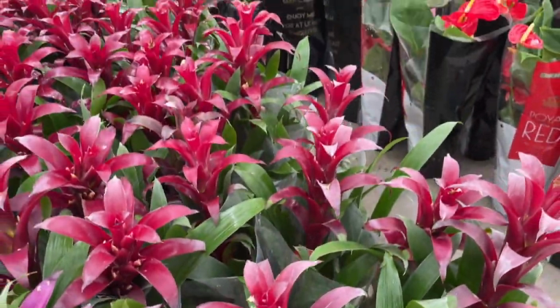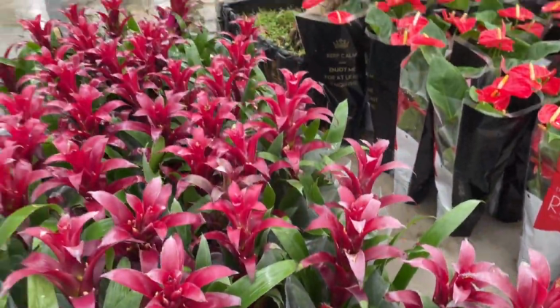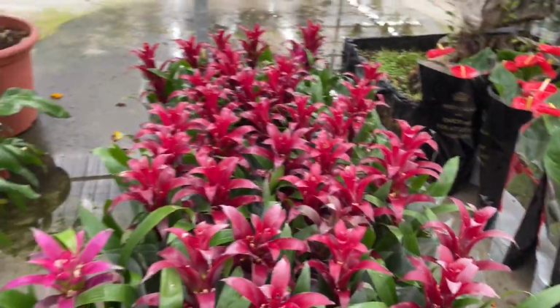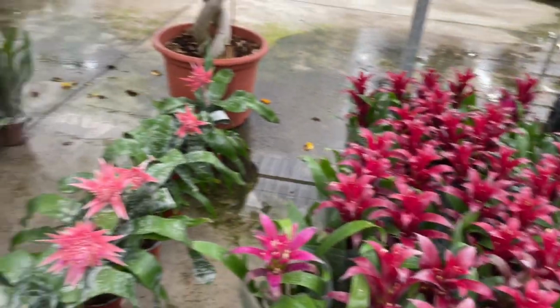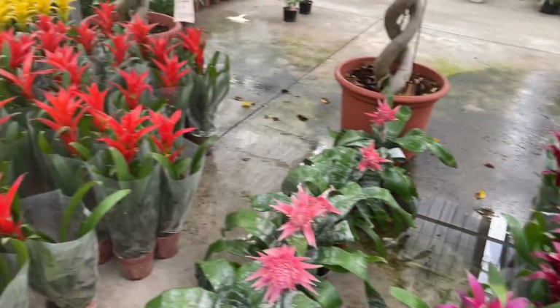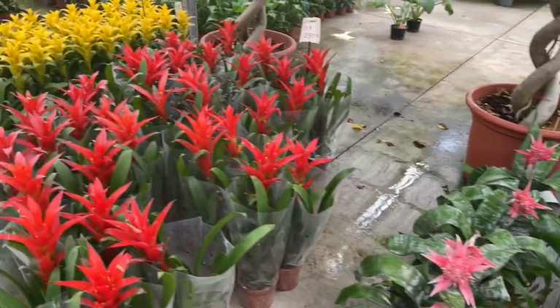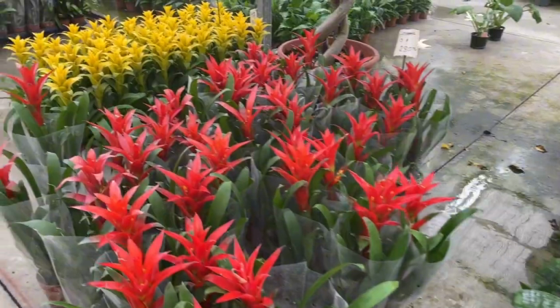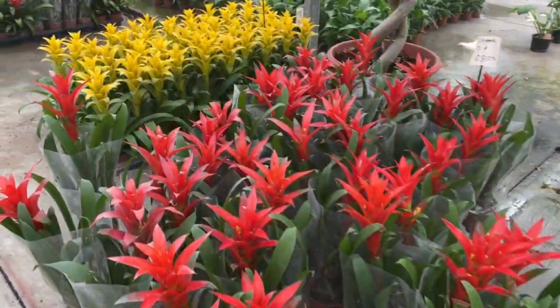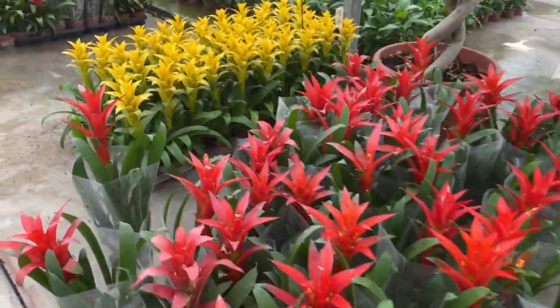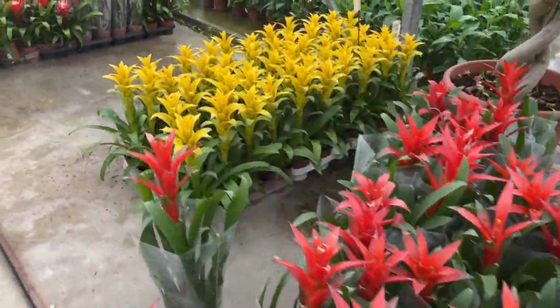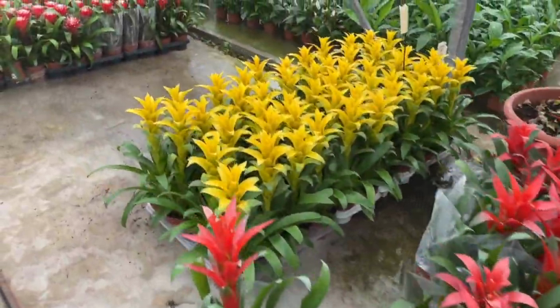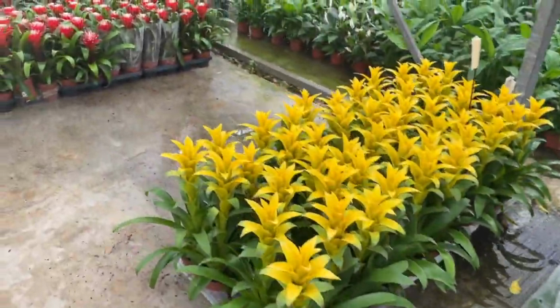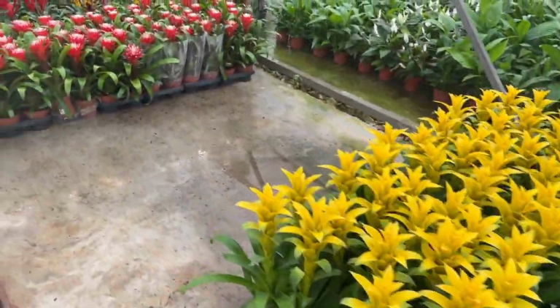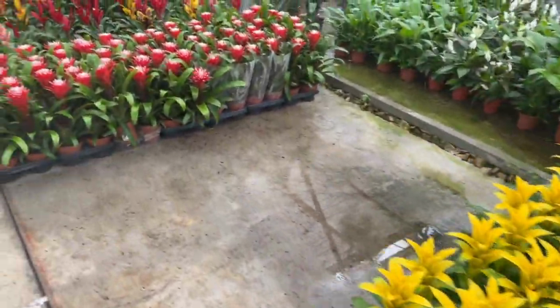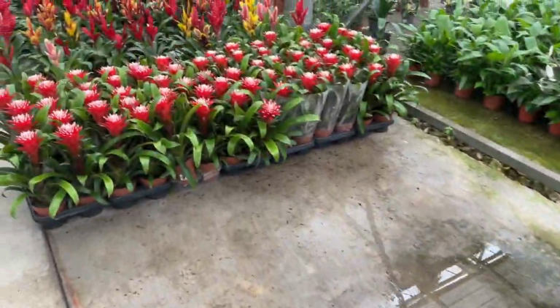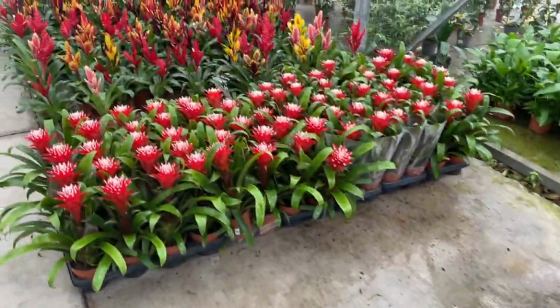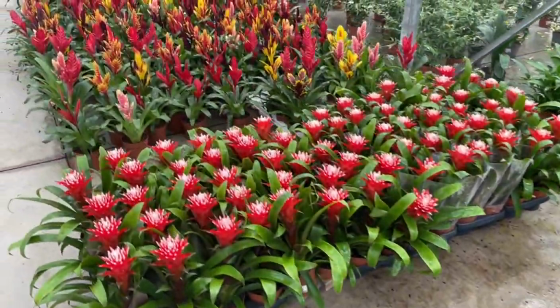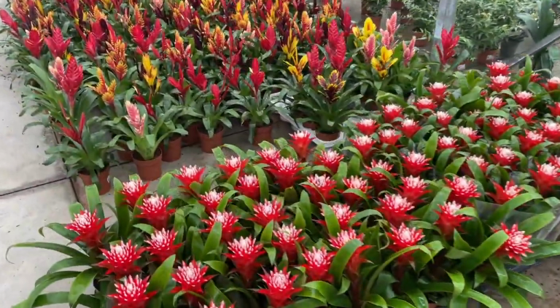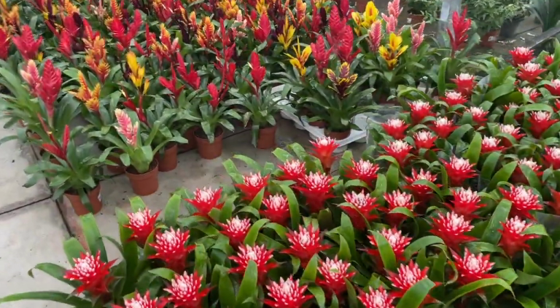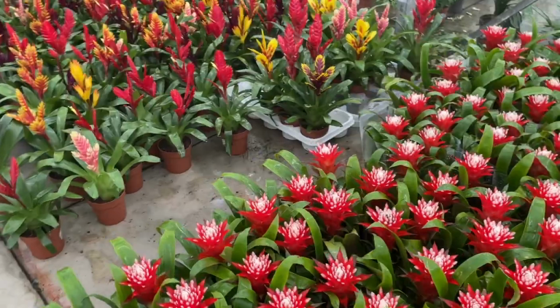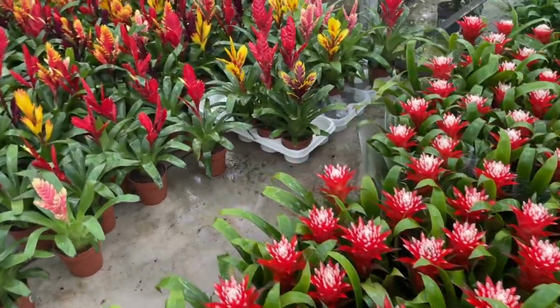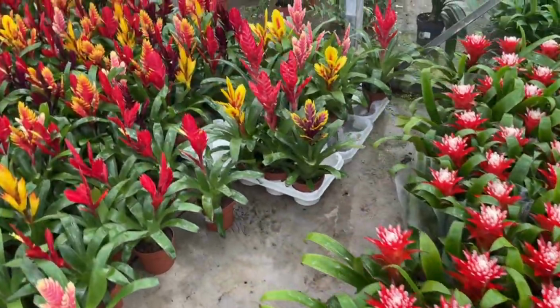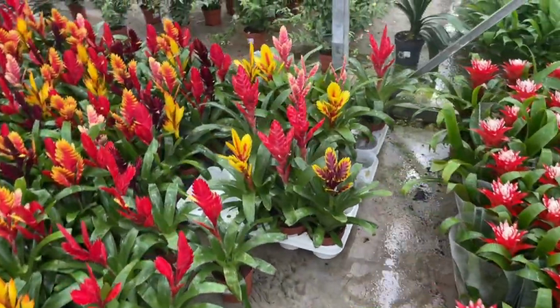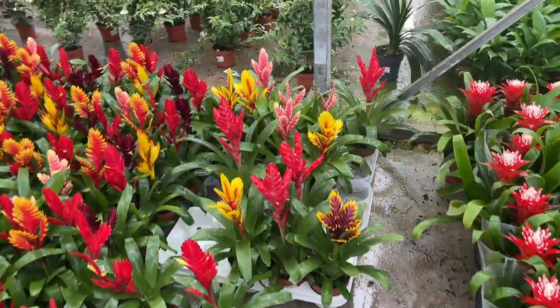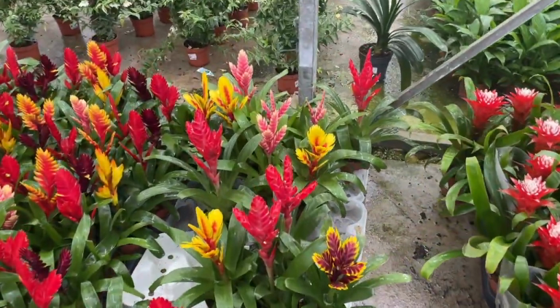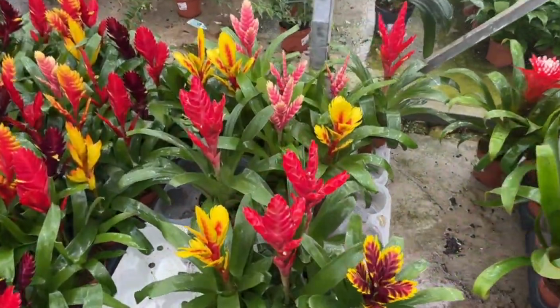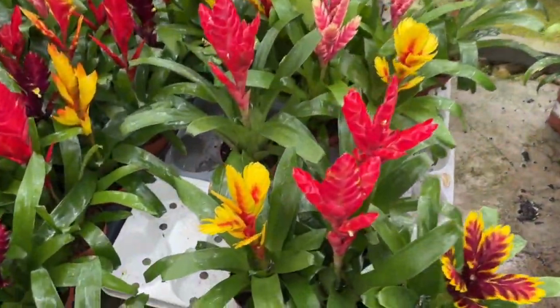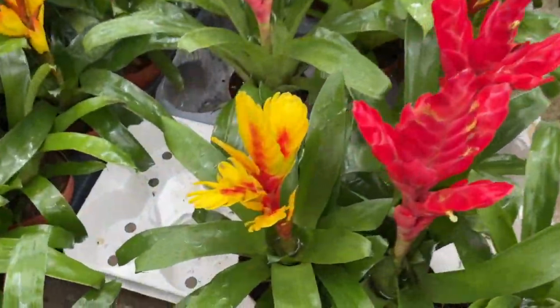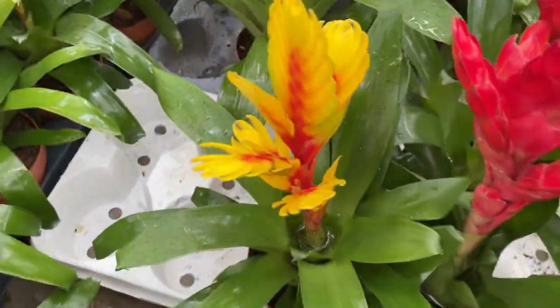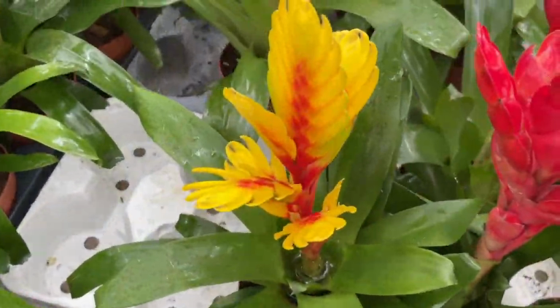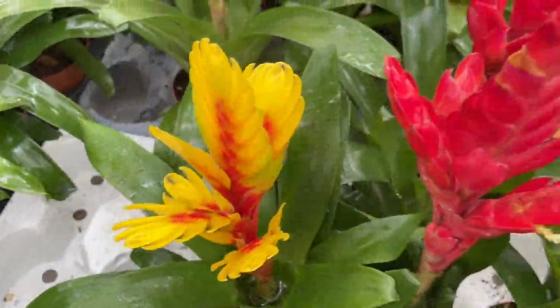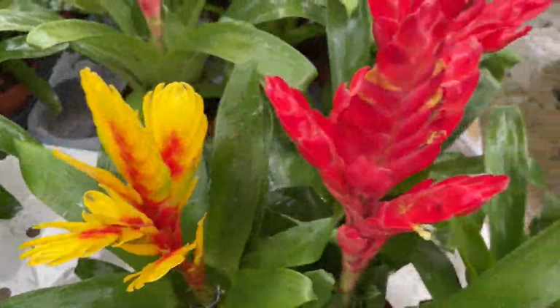Brown tips or light brown spots on the leaves are indications that the plant is getting too much sun. When you move a bromeliad outdoors for the summer, take care to ensure it is not exposed to too much direct sun.